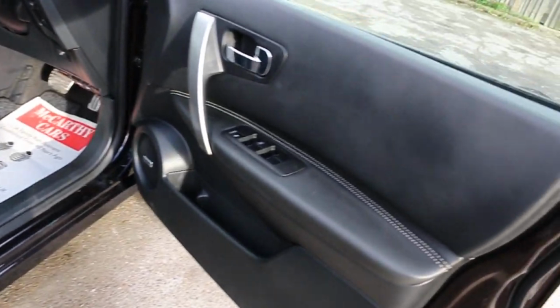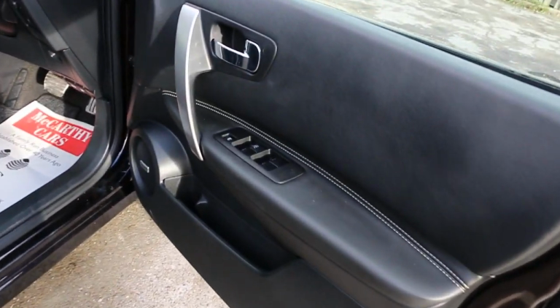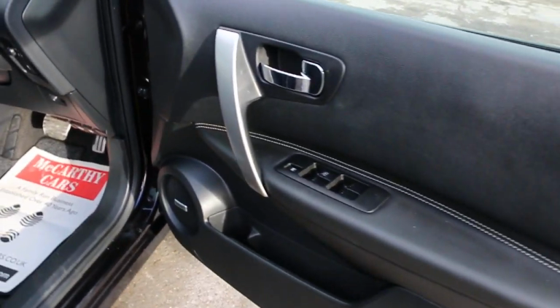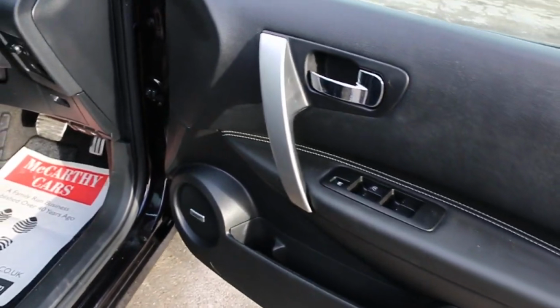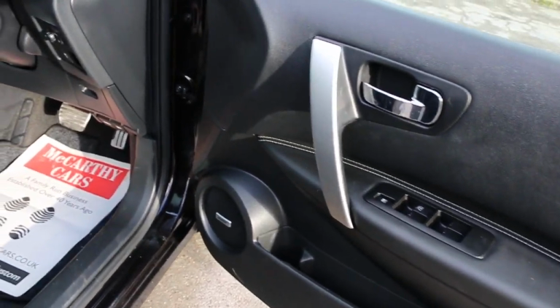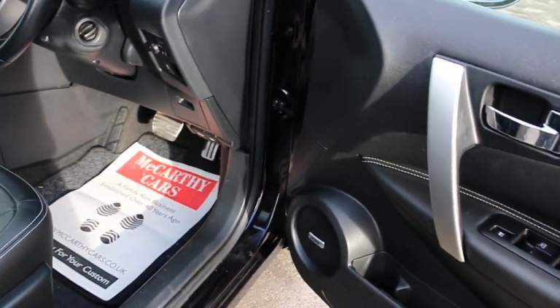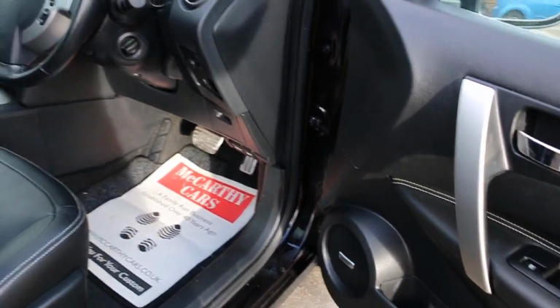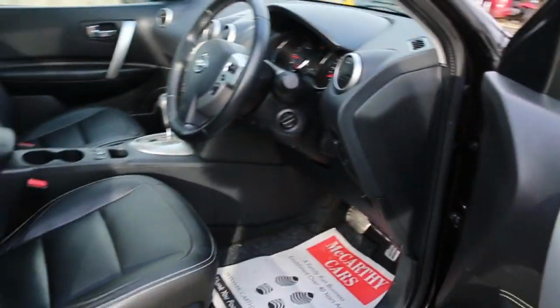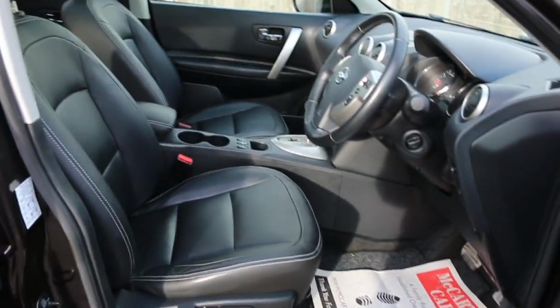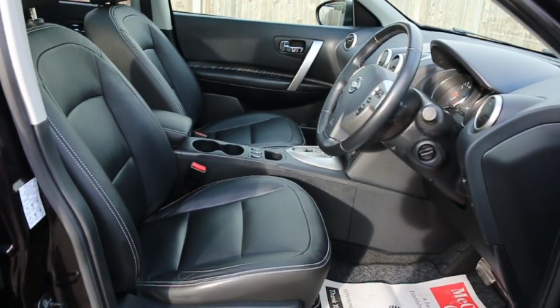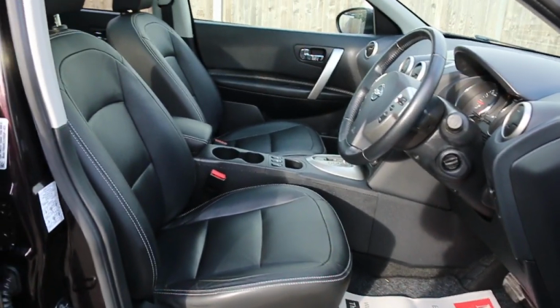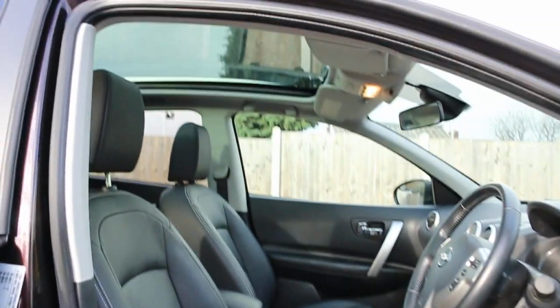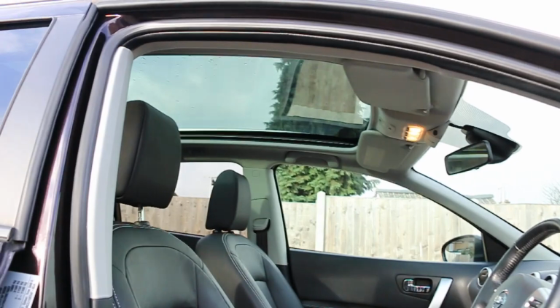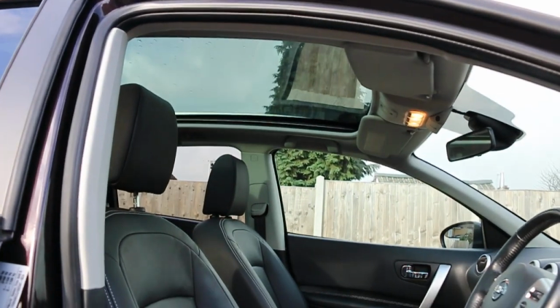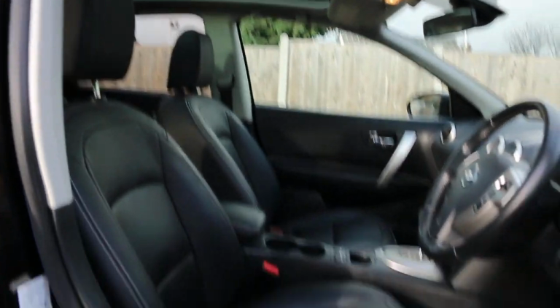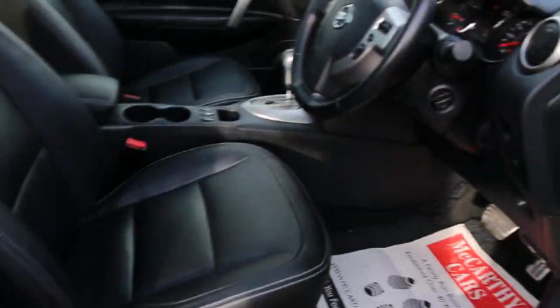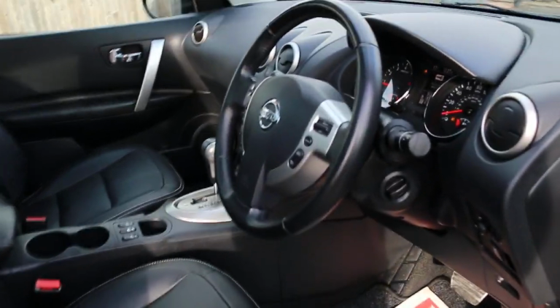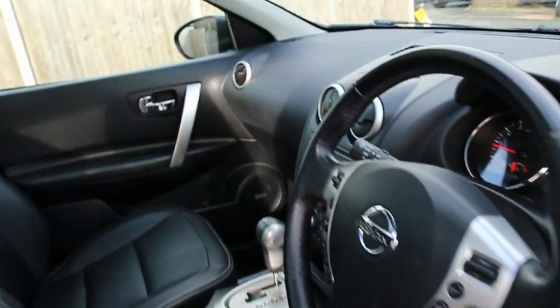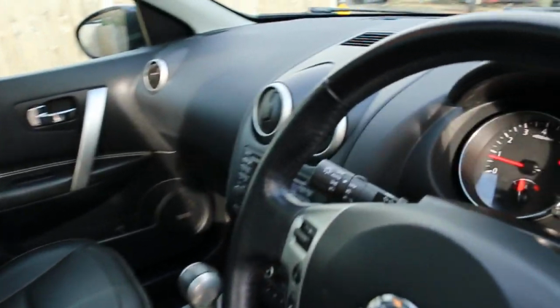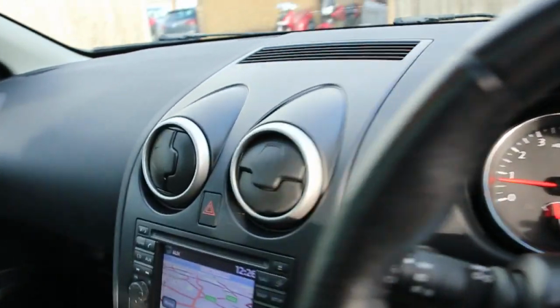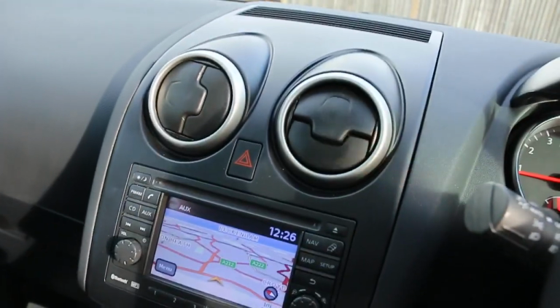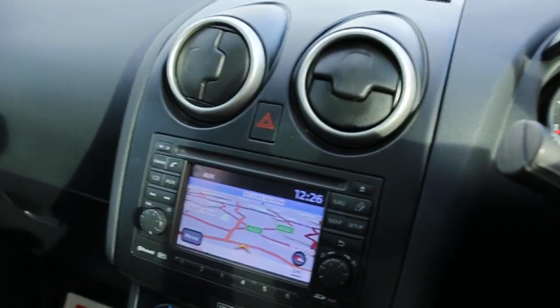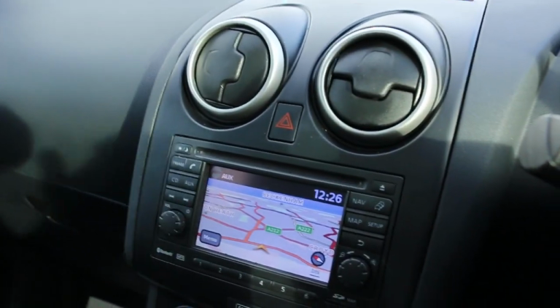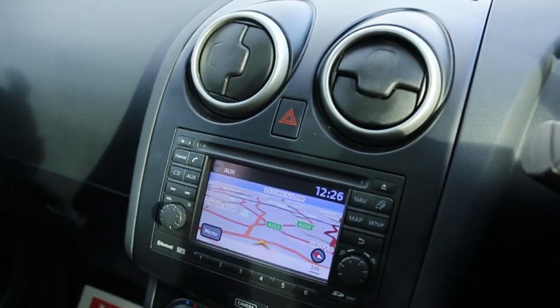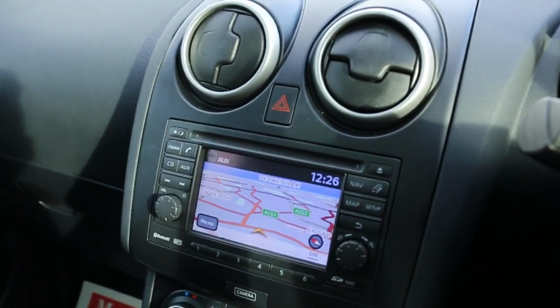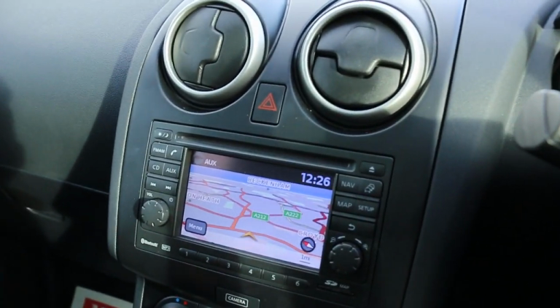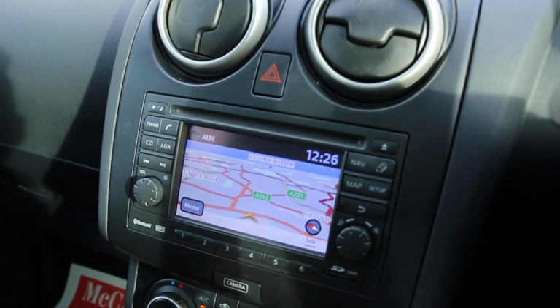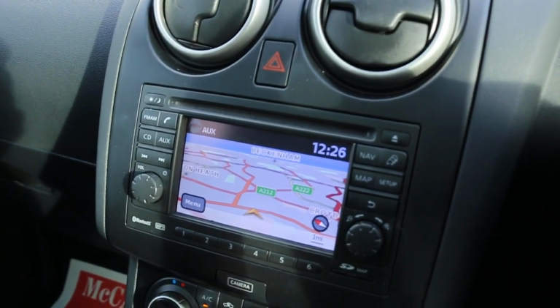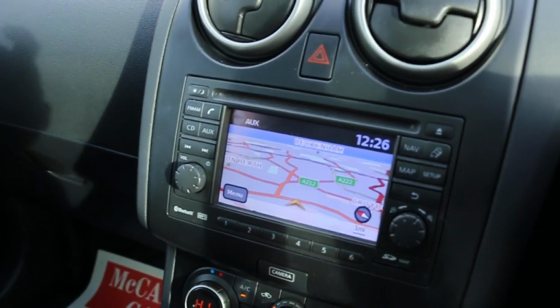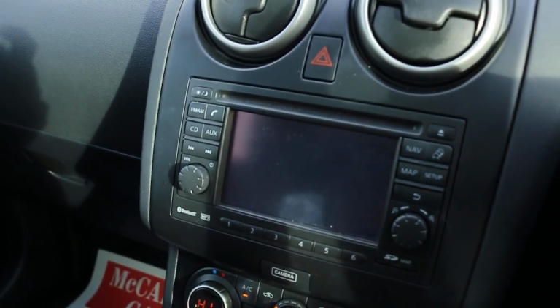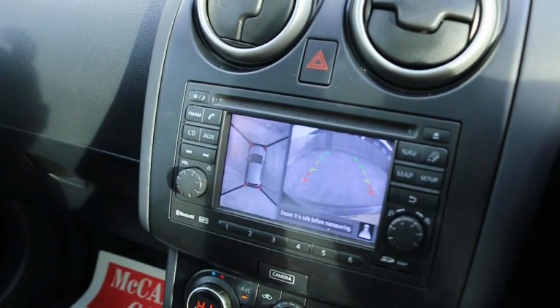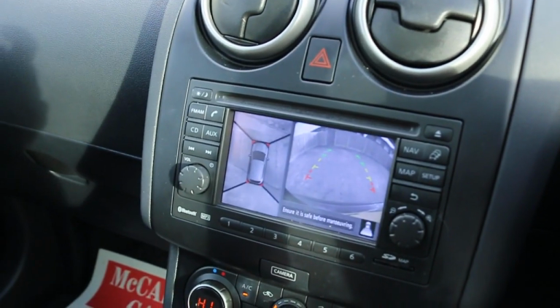Four electric windows, premium sound system, and satellite navigation.